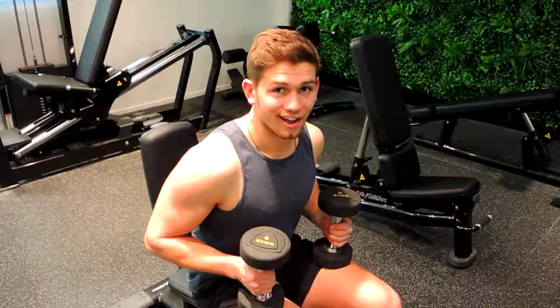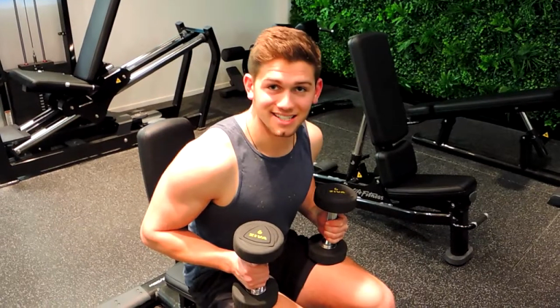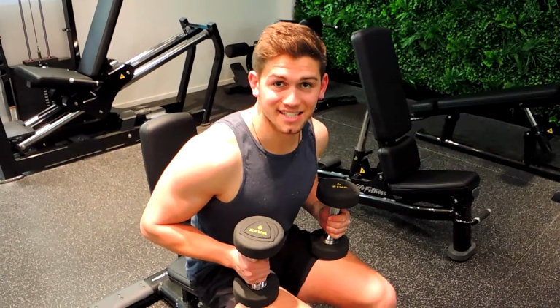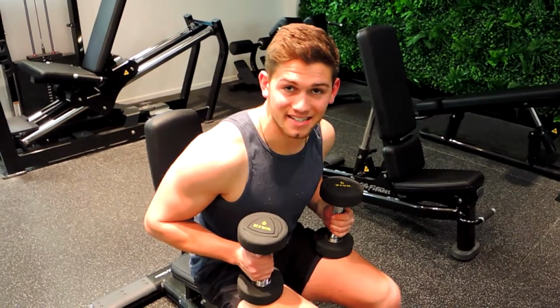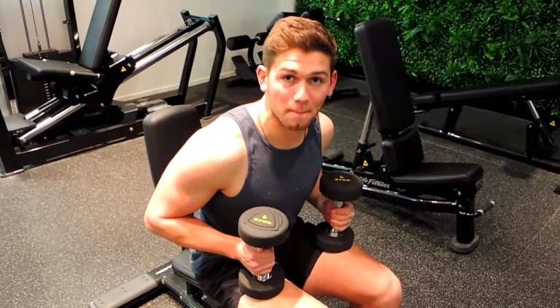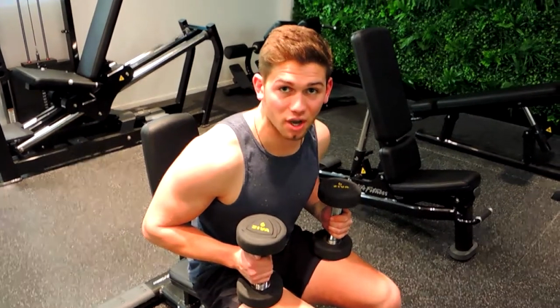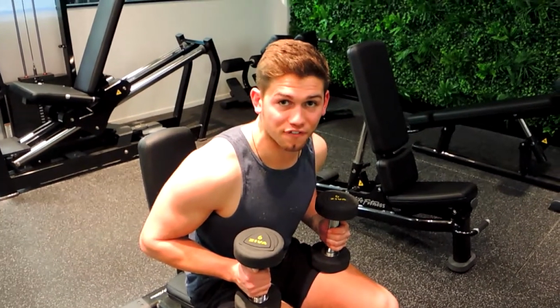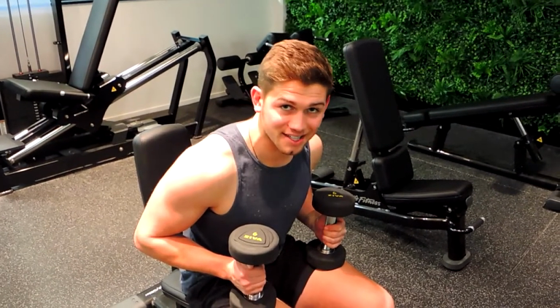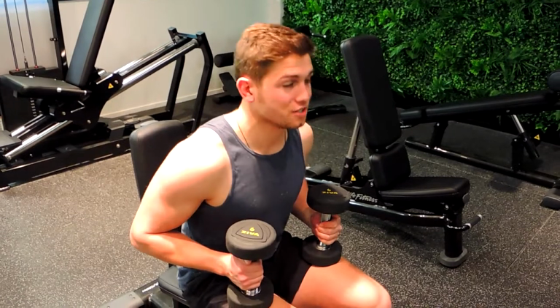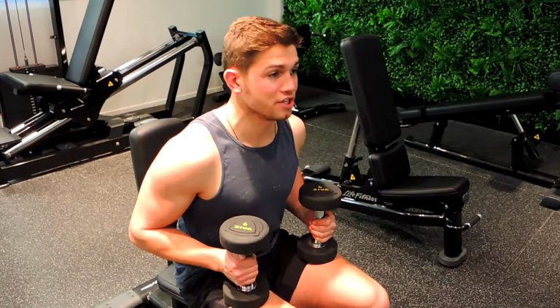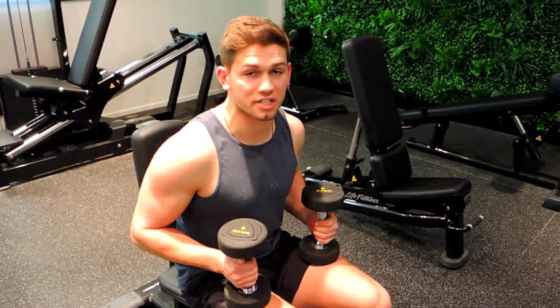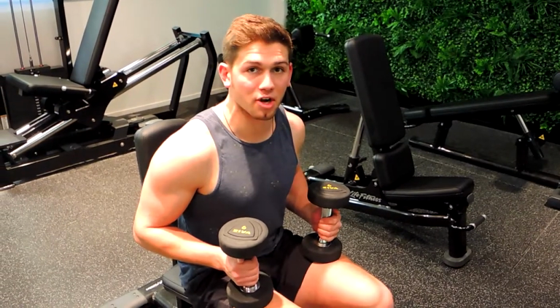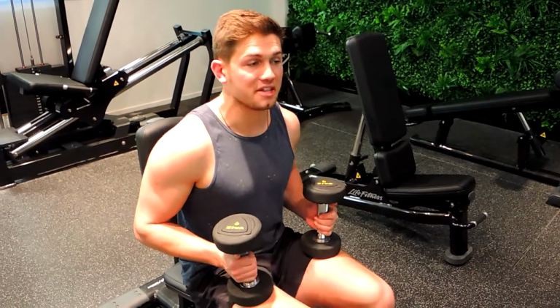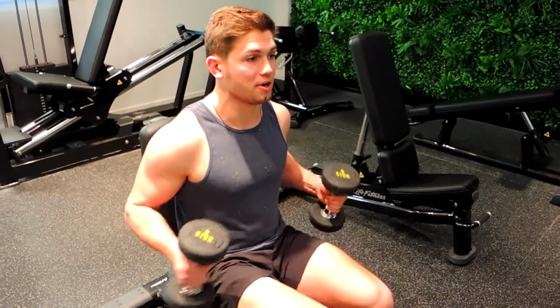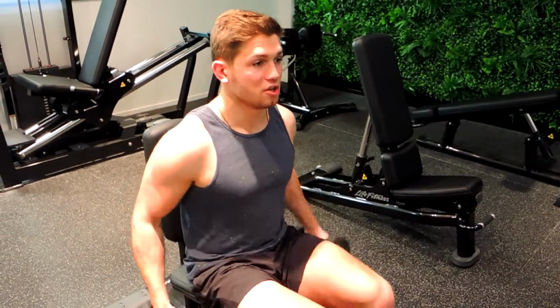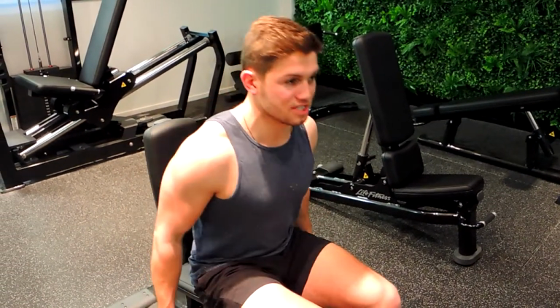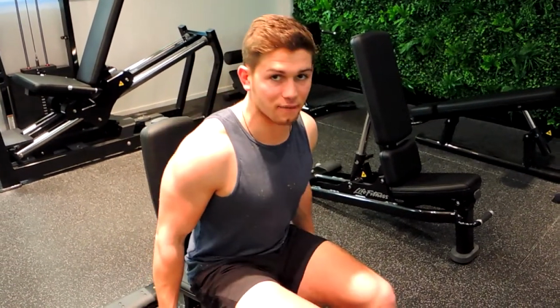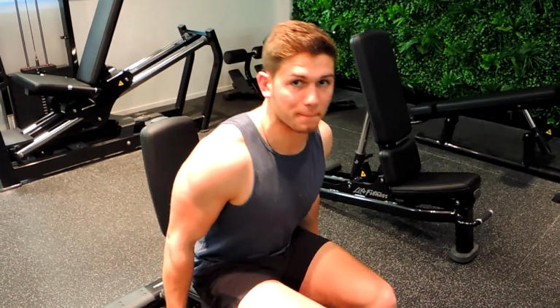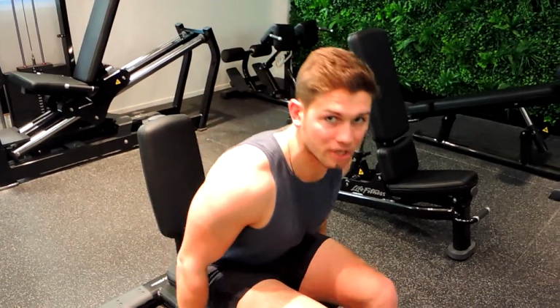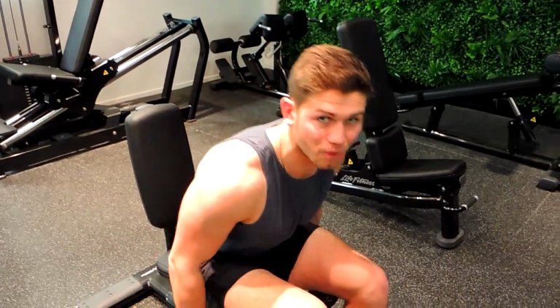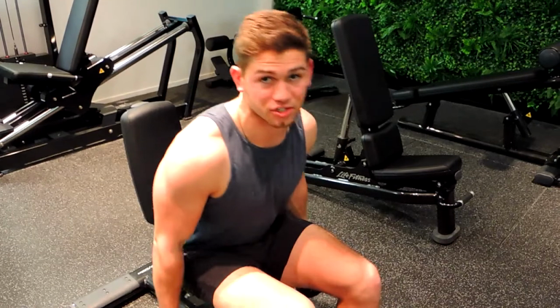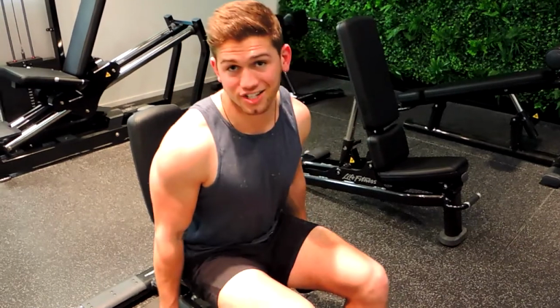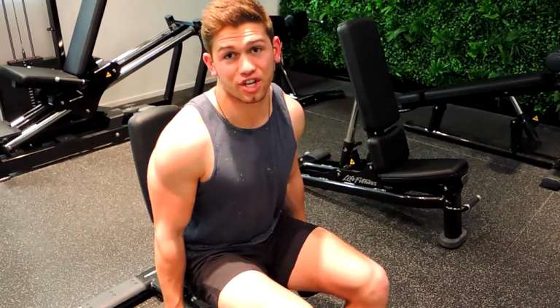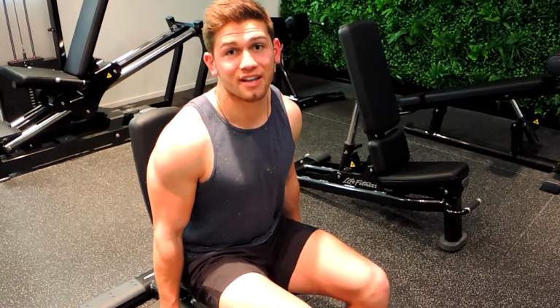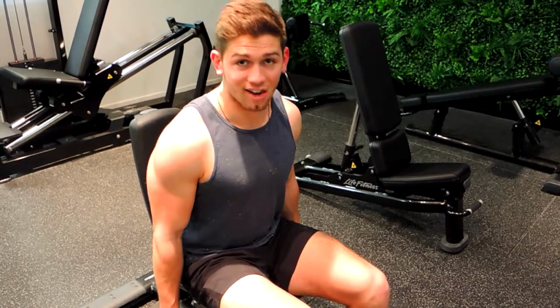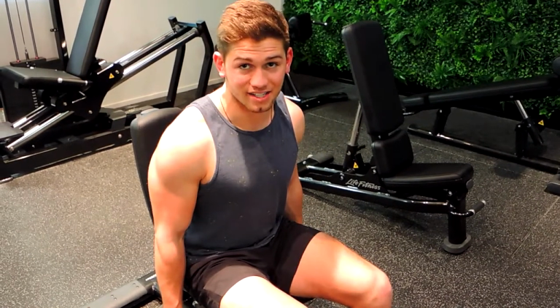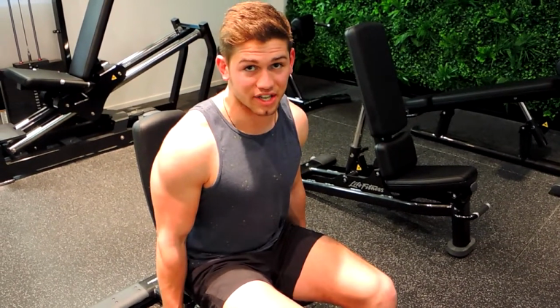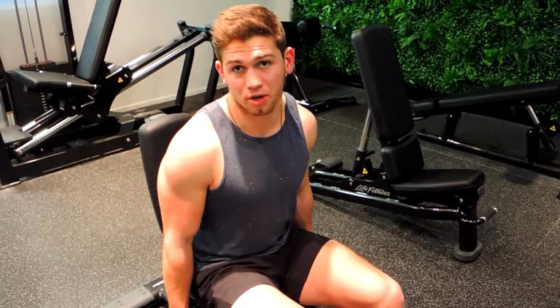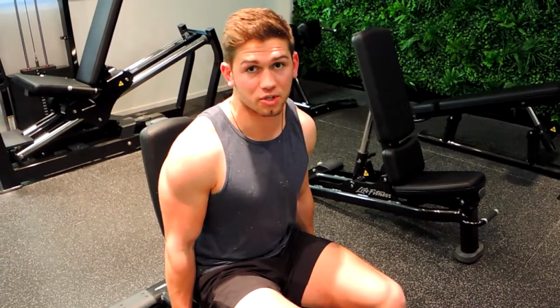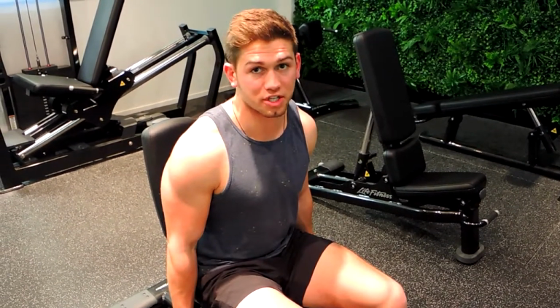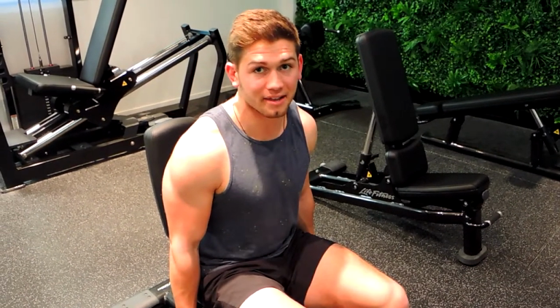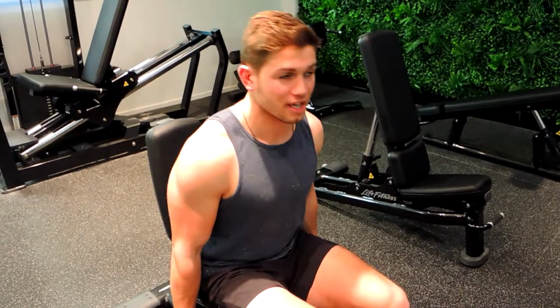Okay guys, this is a seated dumbbell bent-over flyes. There's going to be a micro bend in the elbows, and you're allowing yourself to slide forward a bit more. A rounded back is okay — this is generally a light exercise, so we're not applying too much pressure to the back.